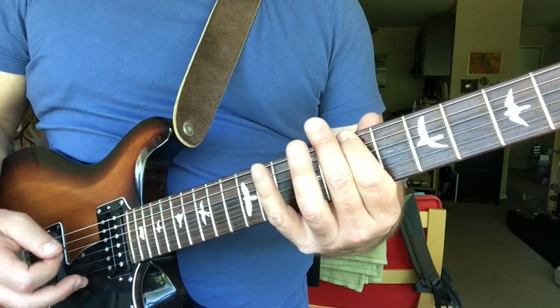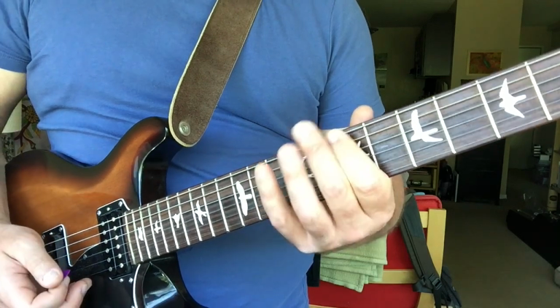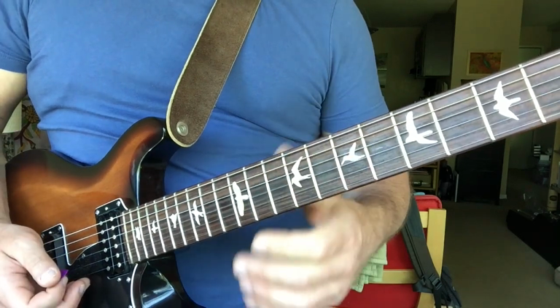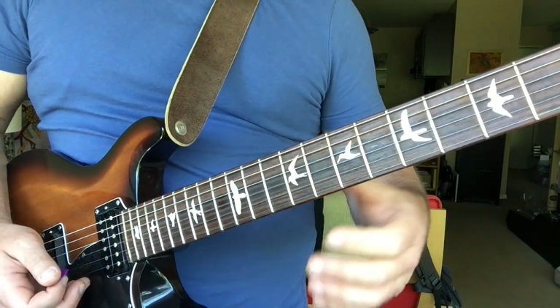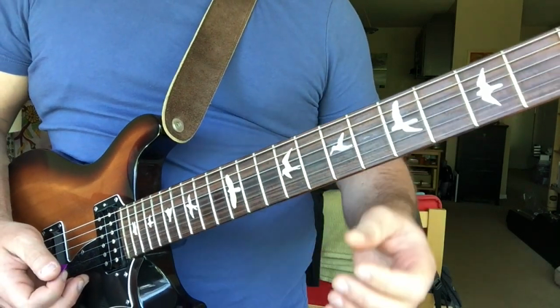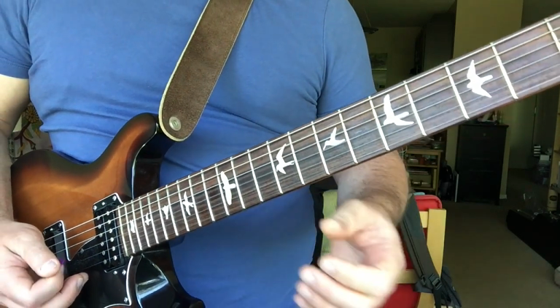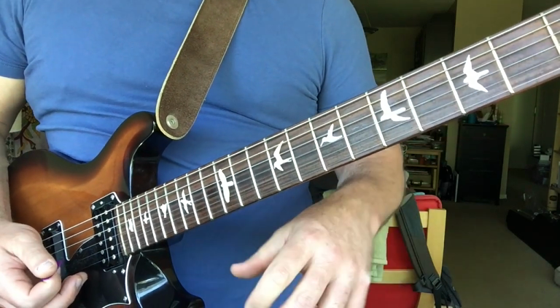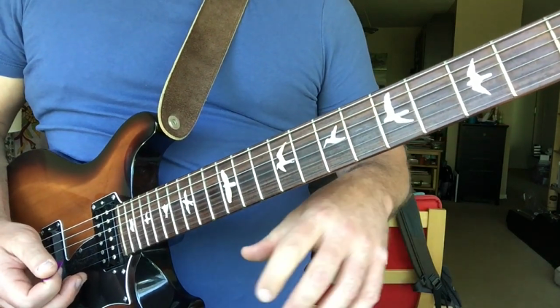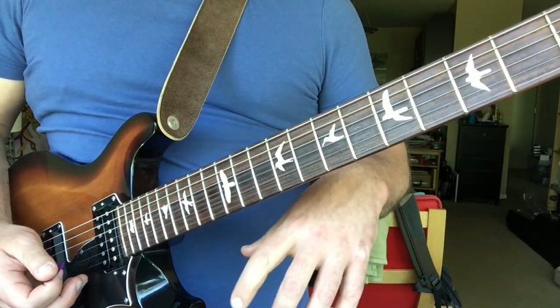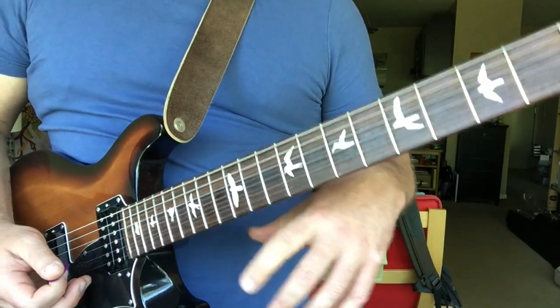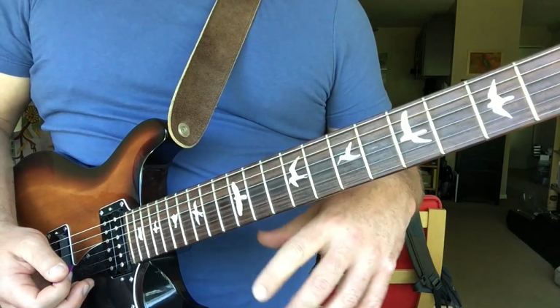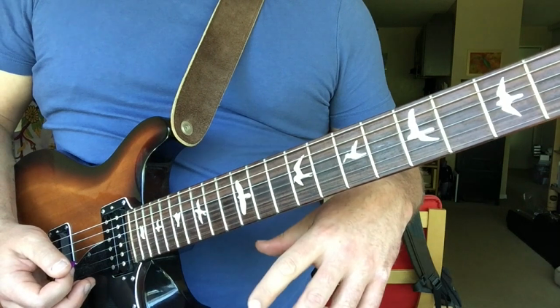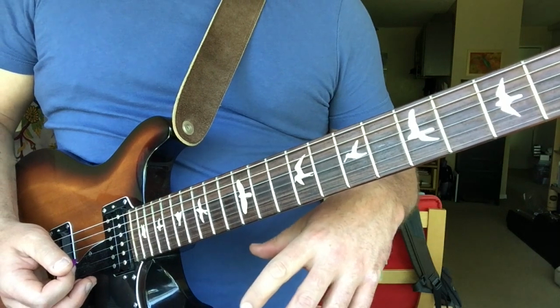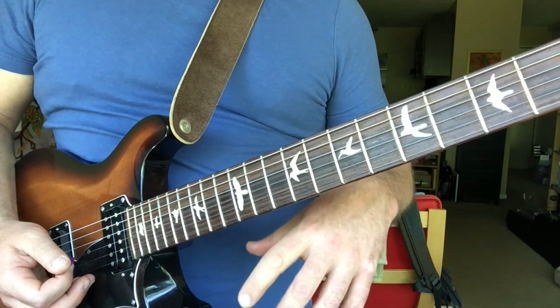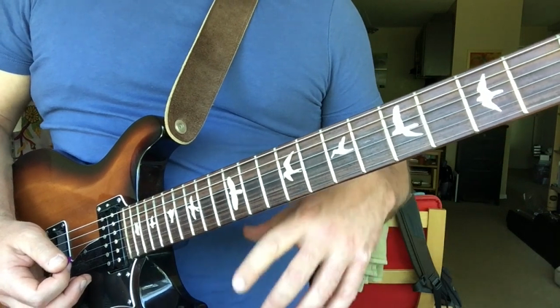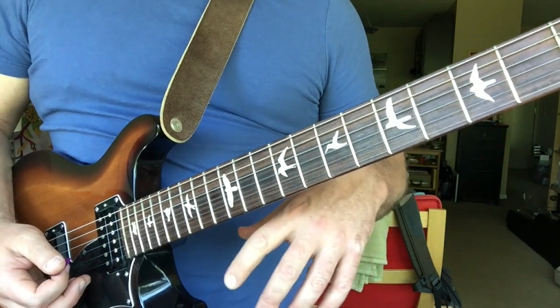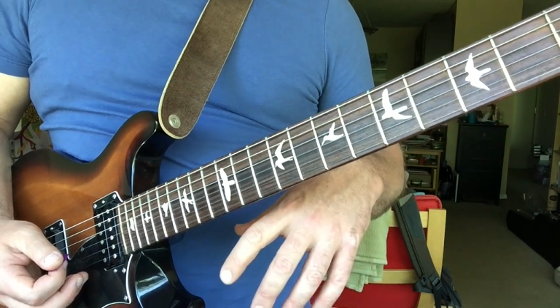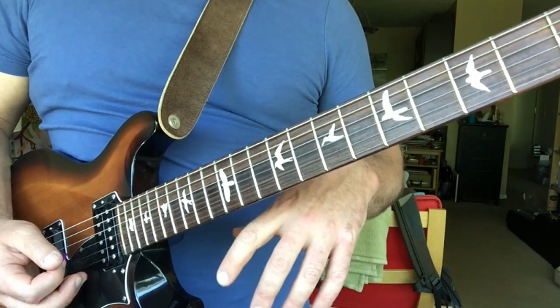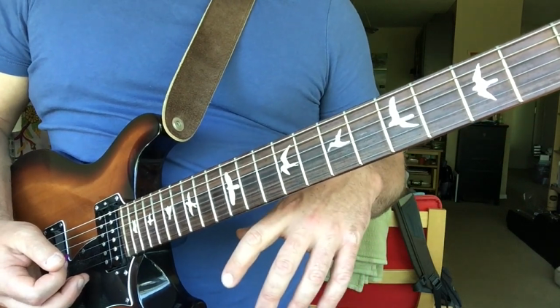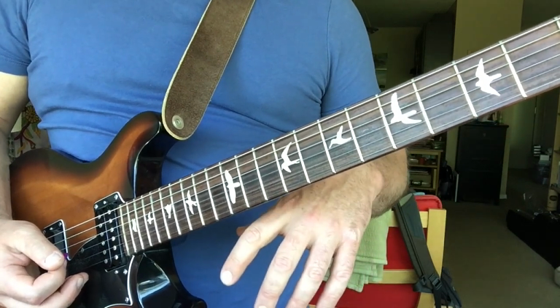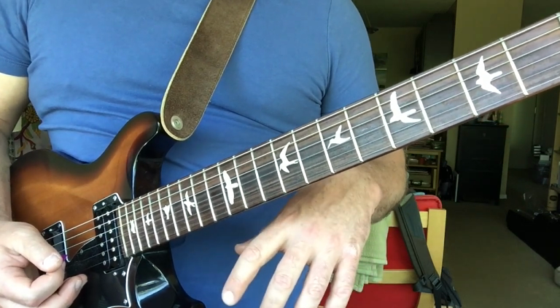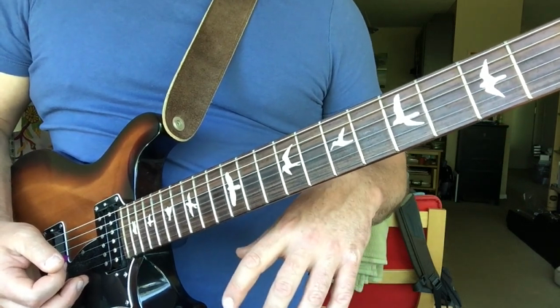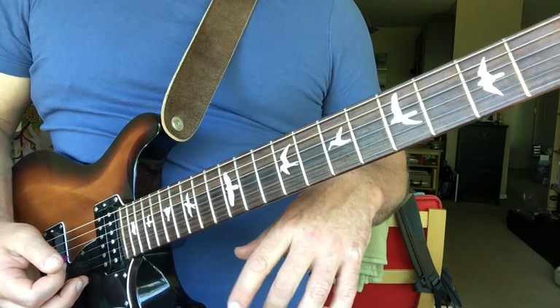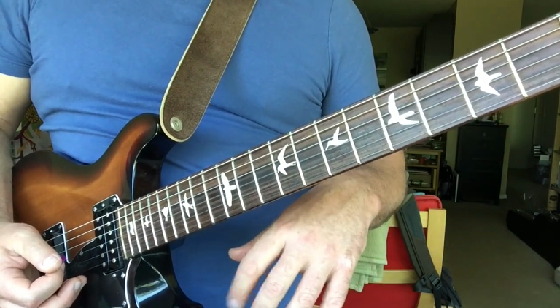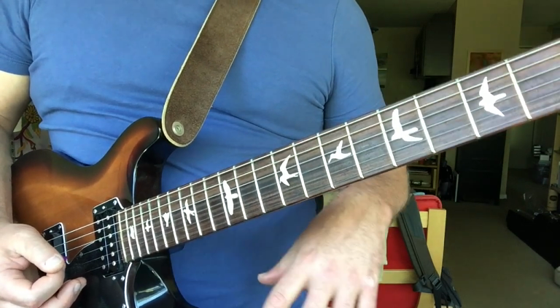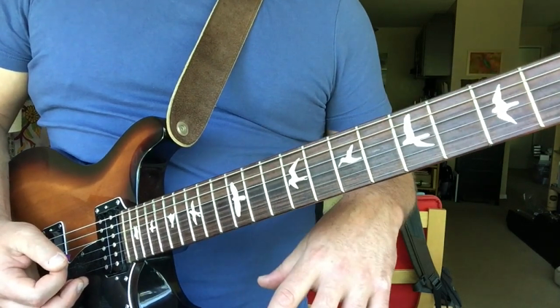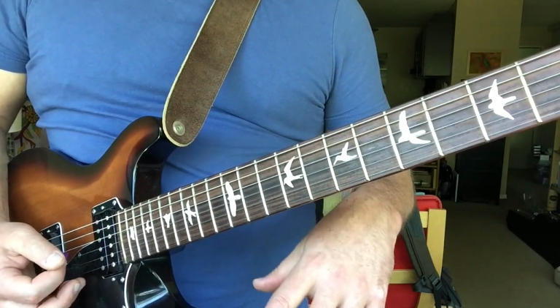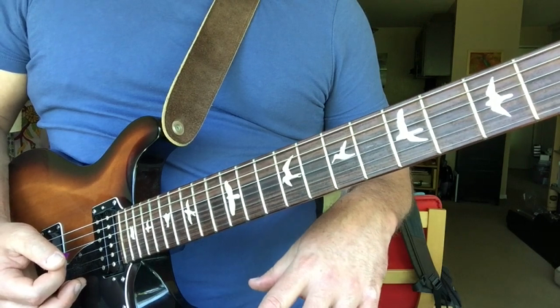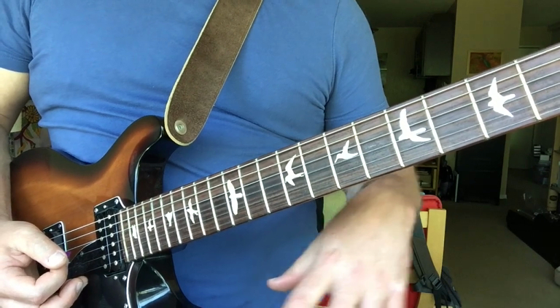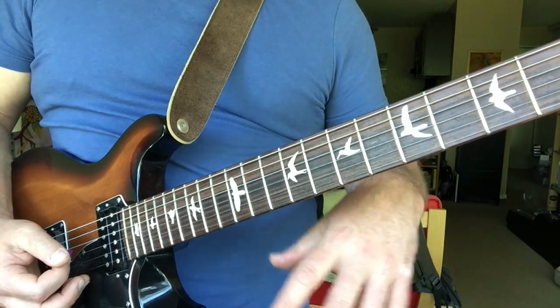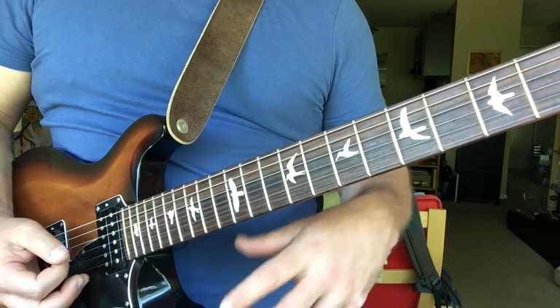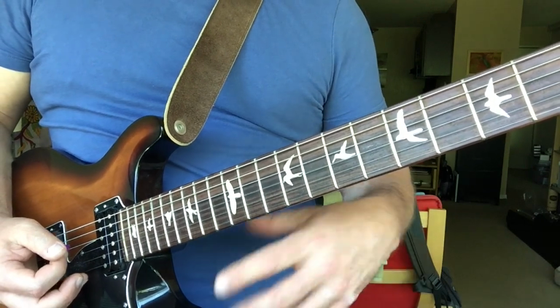He starts off playing a bunch of licks in pentatonic, and then on bar eight, which is on the way to the turnaround, he switches to B major.